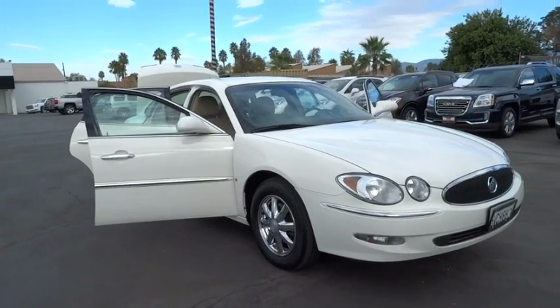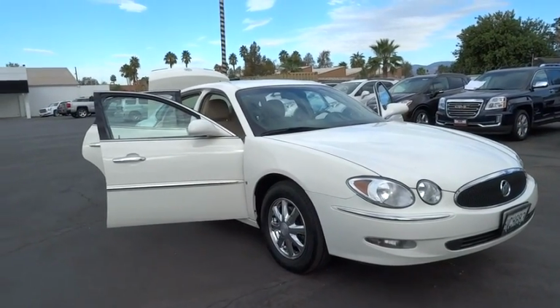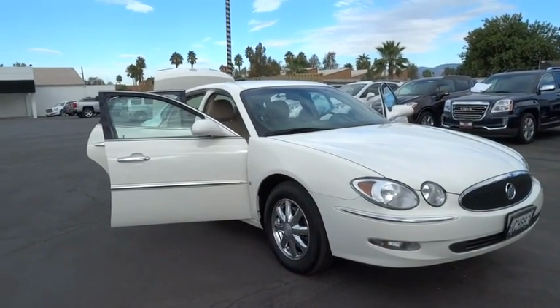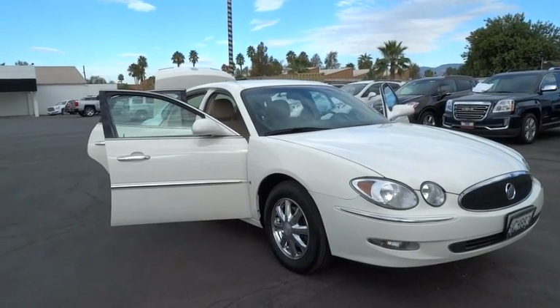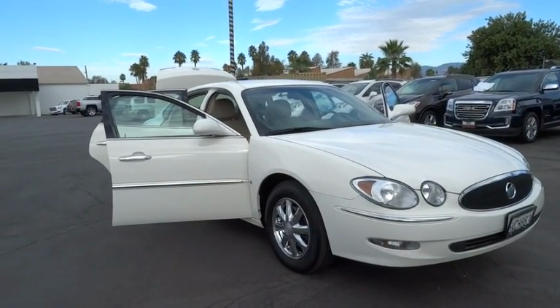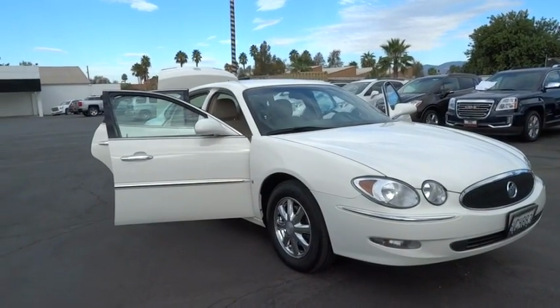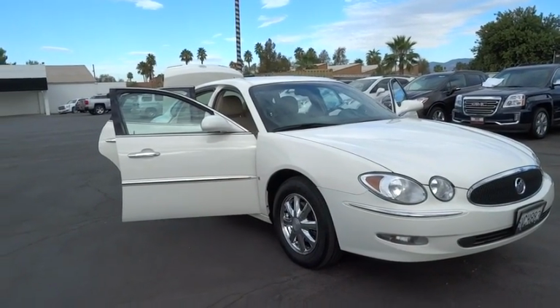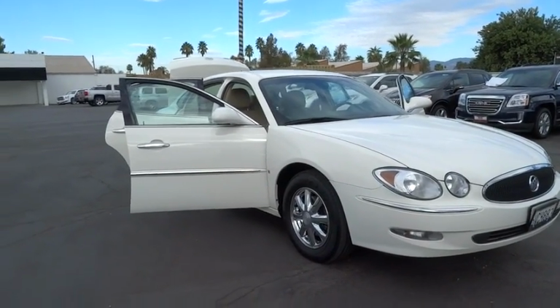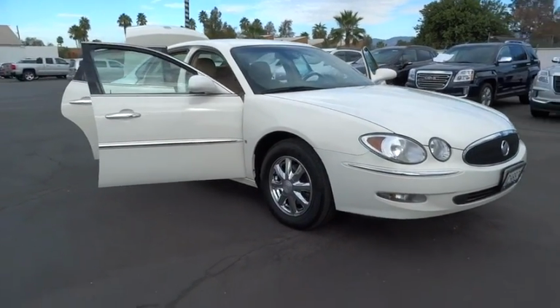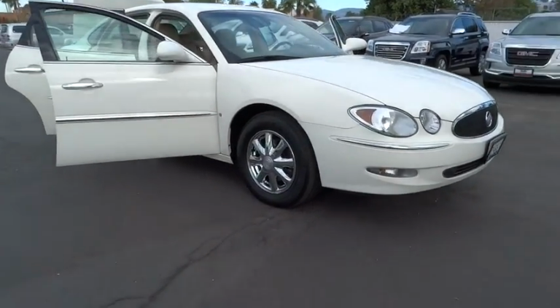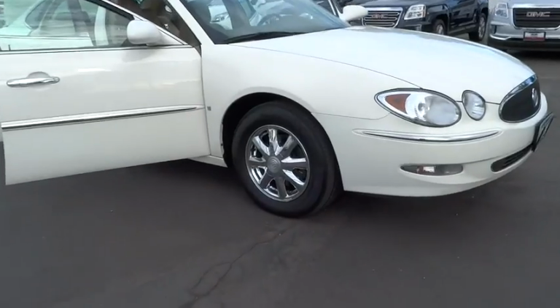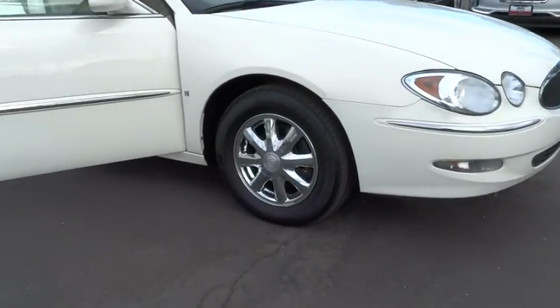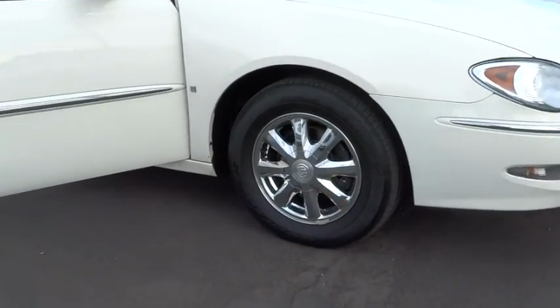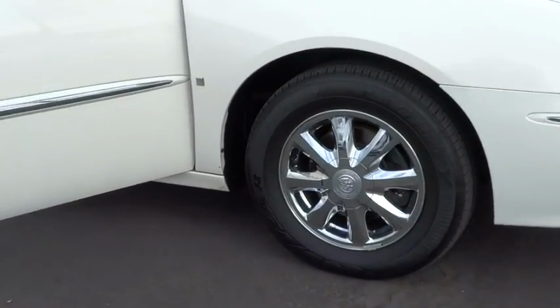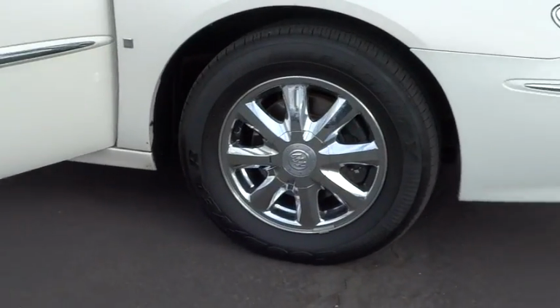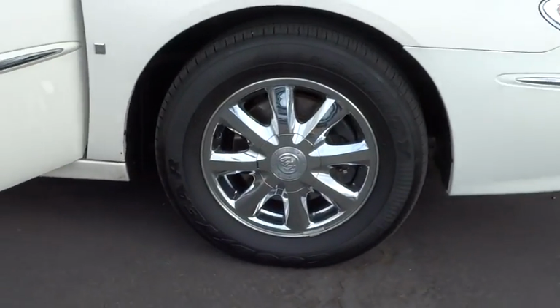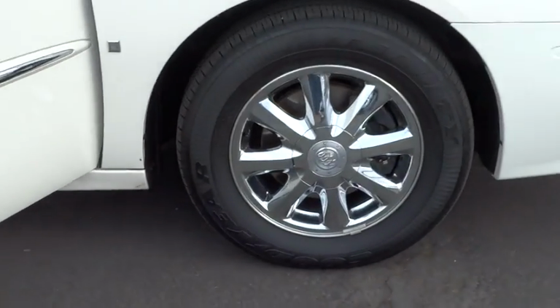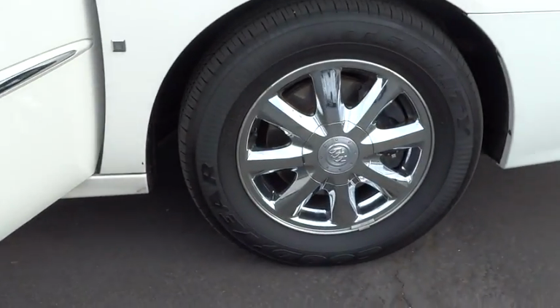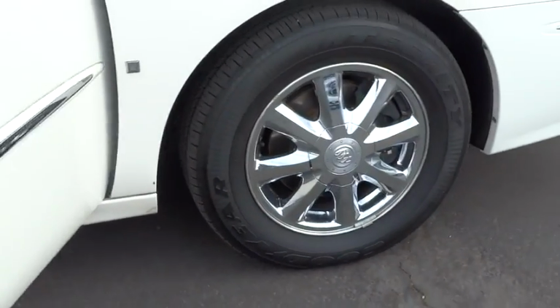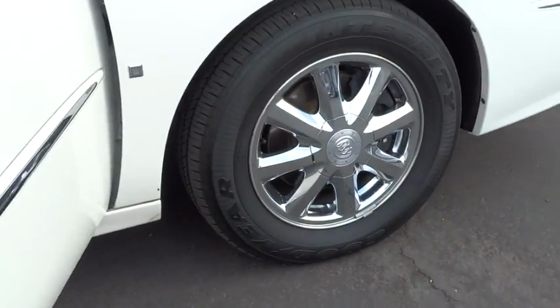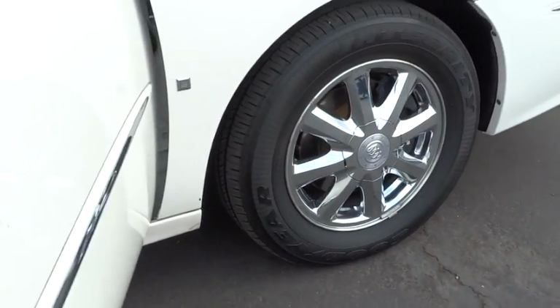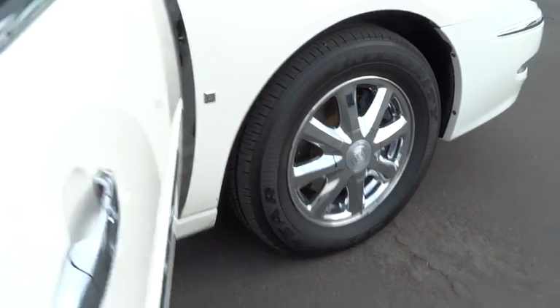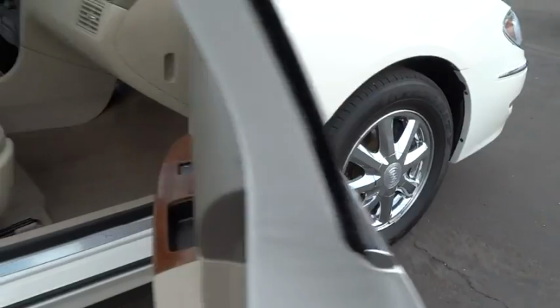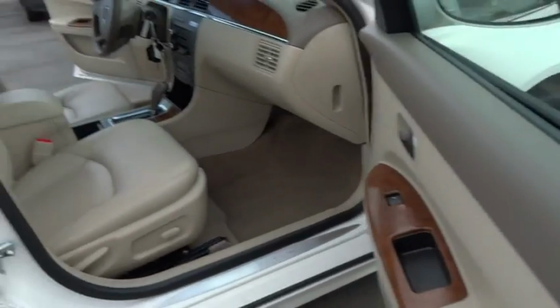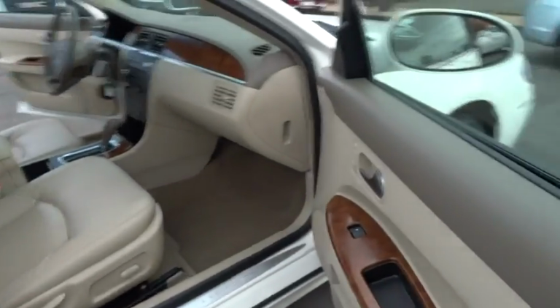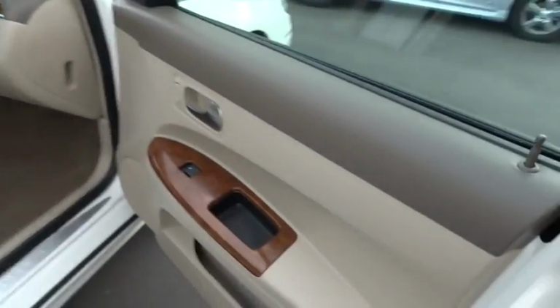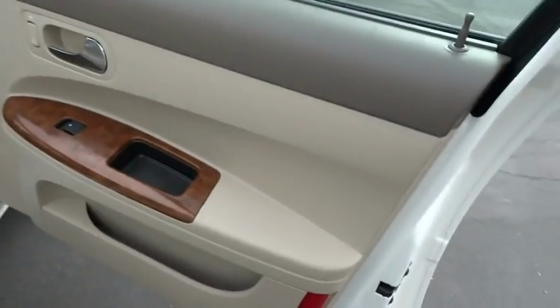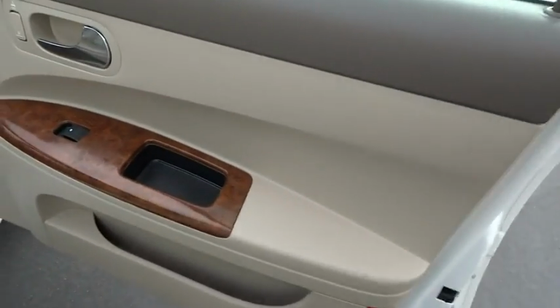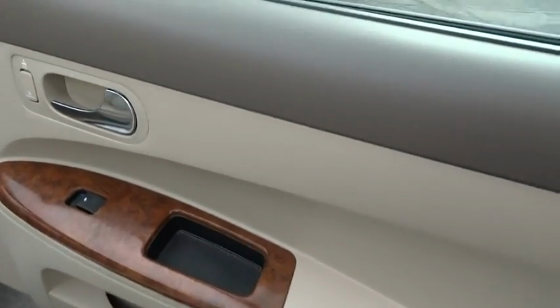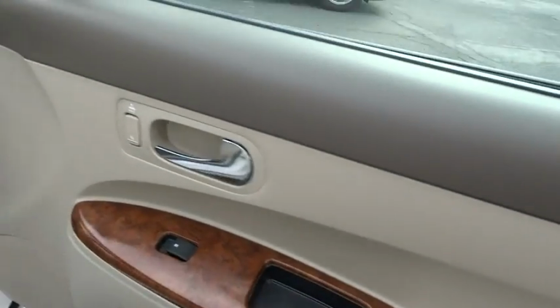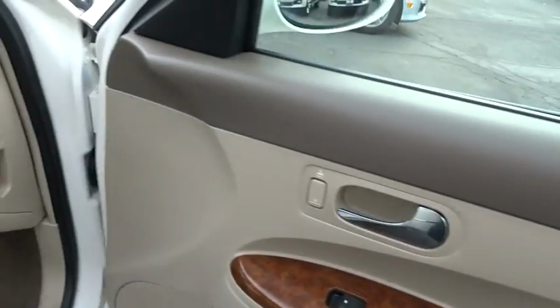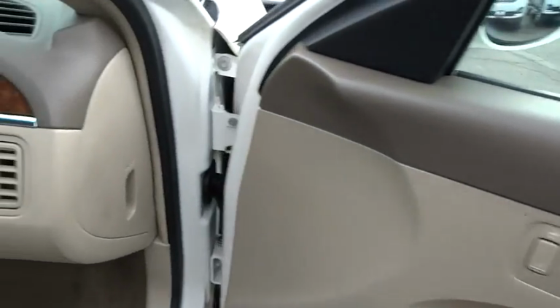Here are some of this vehicle's great options: keyless entry, anti-lock braking system, traction control, leather-wrapped steering wheel, power steering, adjustable steering wheel, cruise control, four-wheel disc brakes, aluminum wheels.